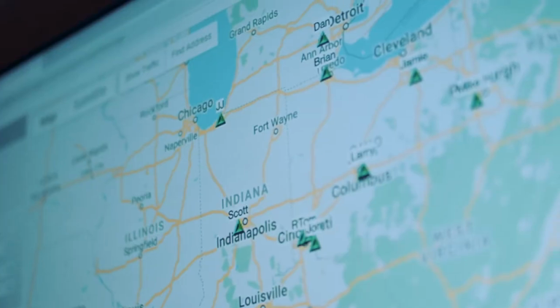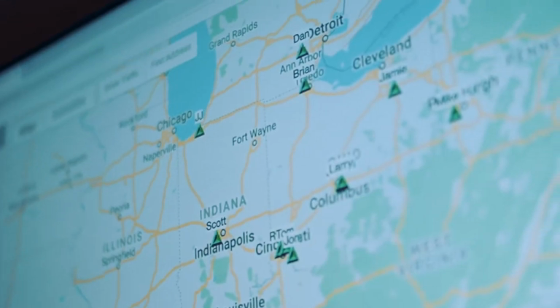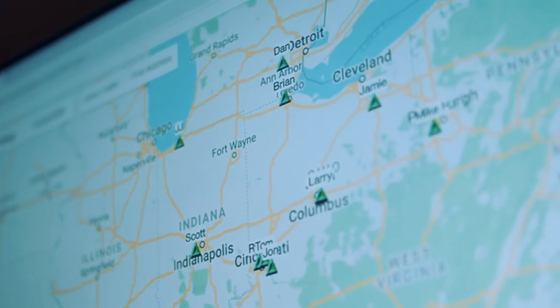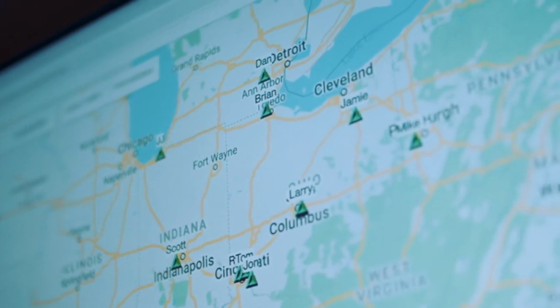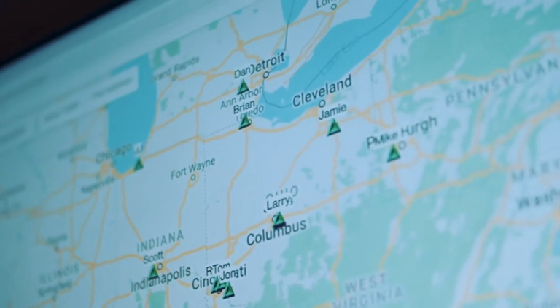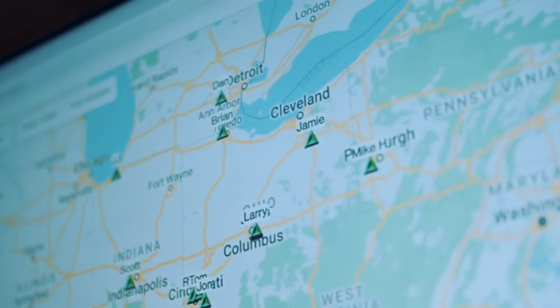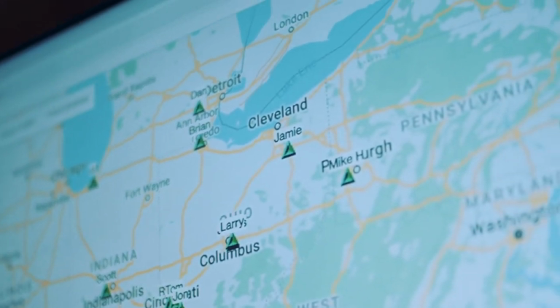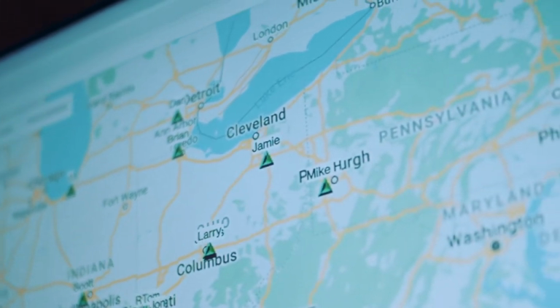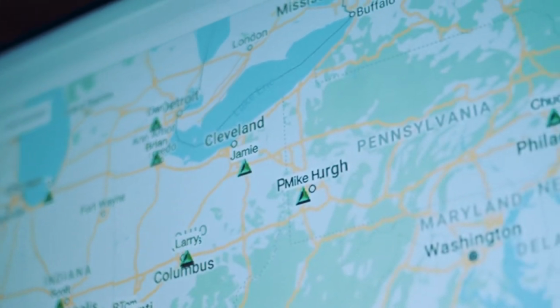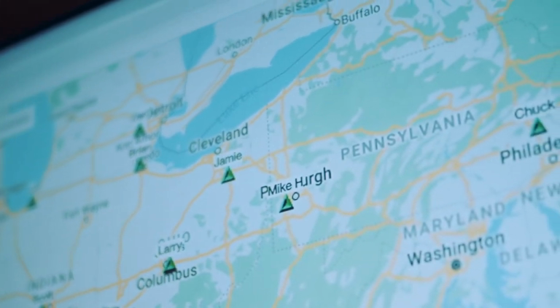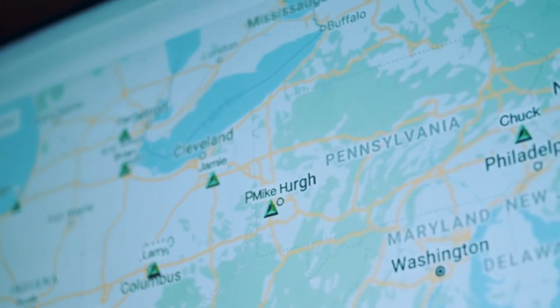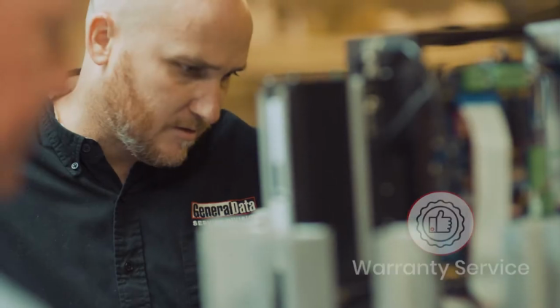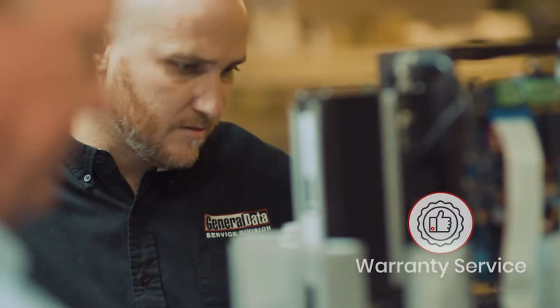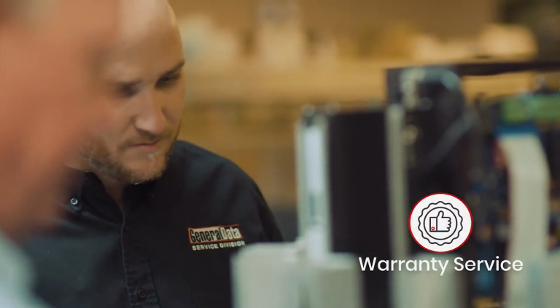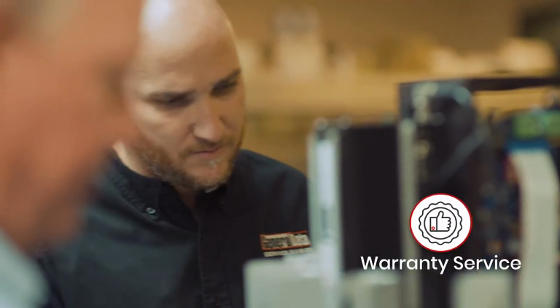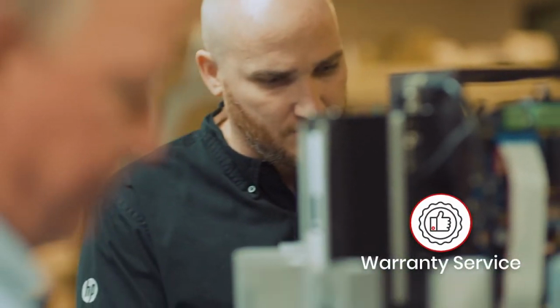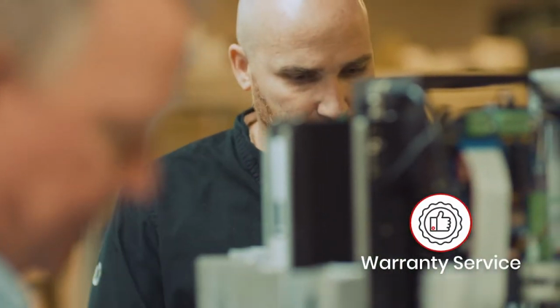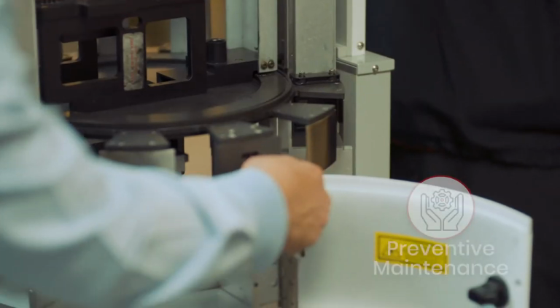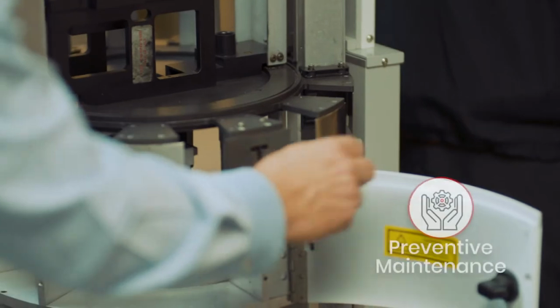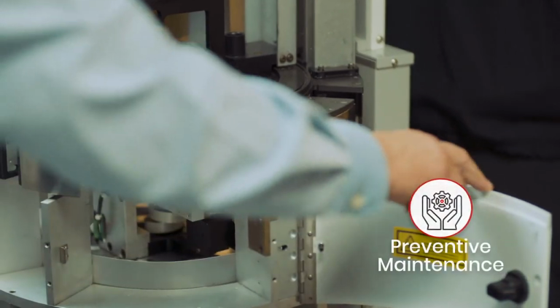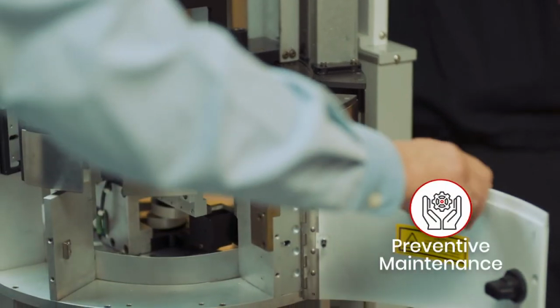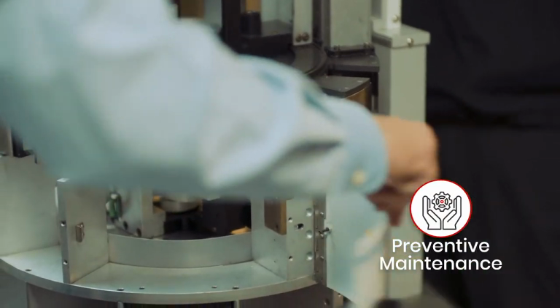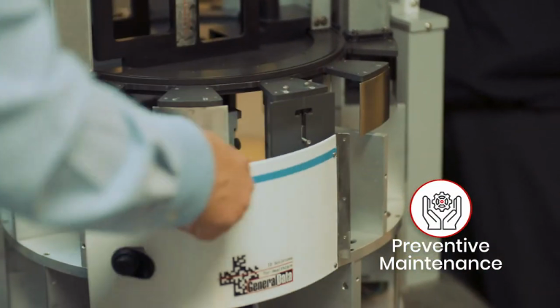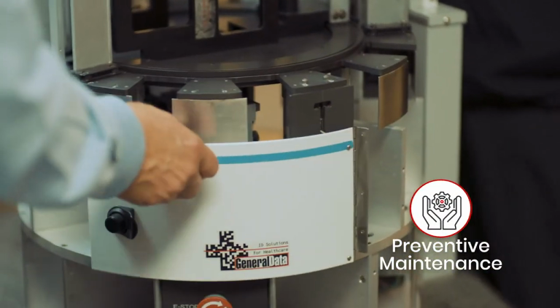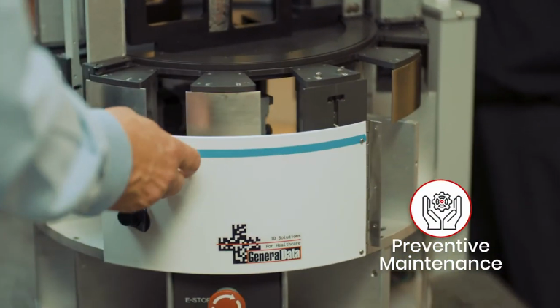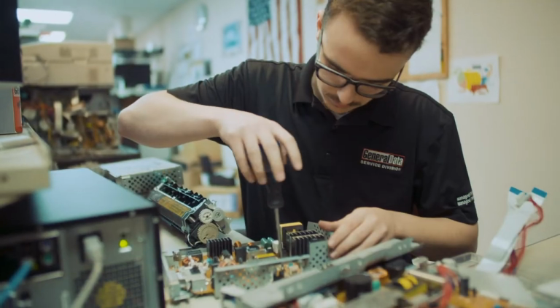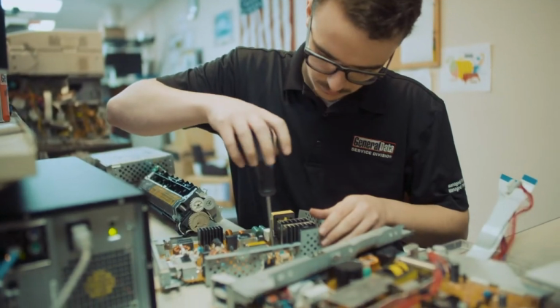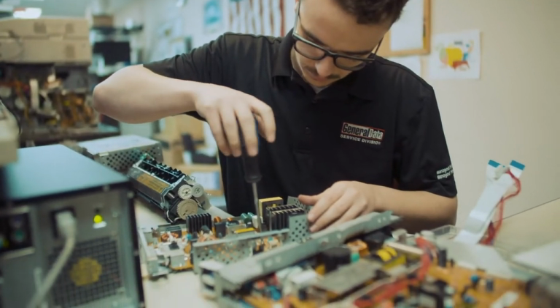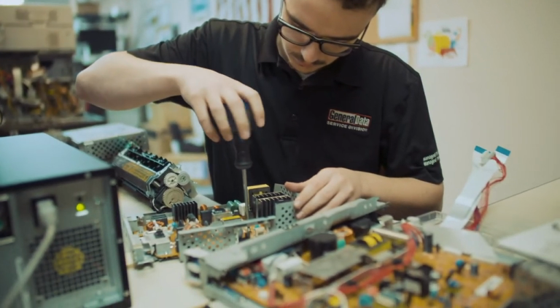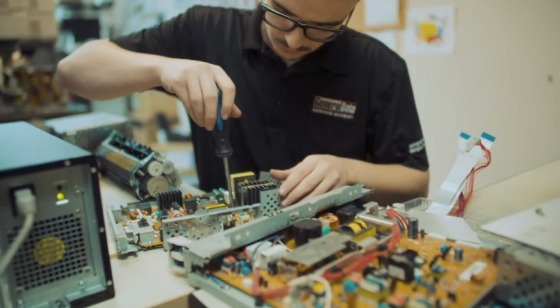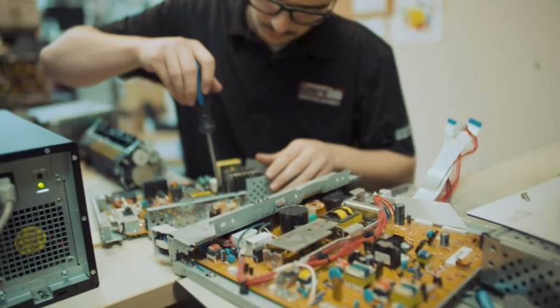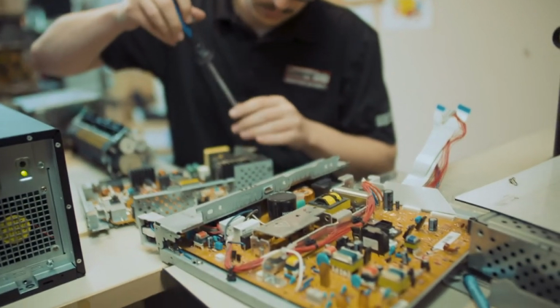Our nationwide network of factory-trained and certified repair and maintenance specialists has a deep knowledge of all the equipment that we sell and even a lot of the equipment that we don't.